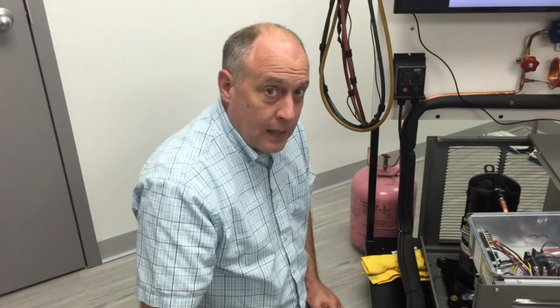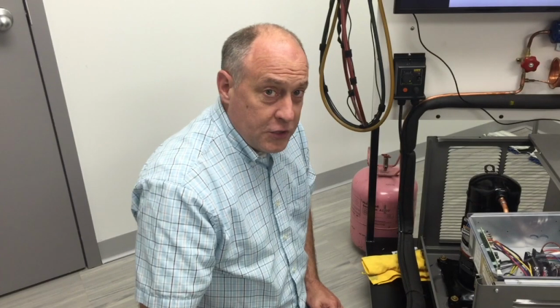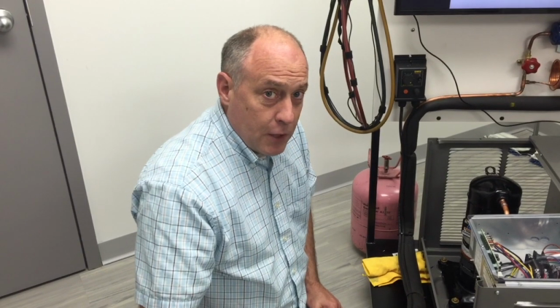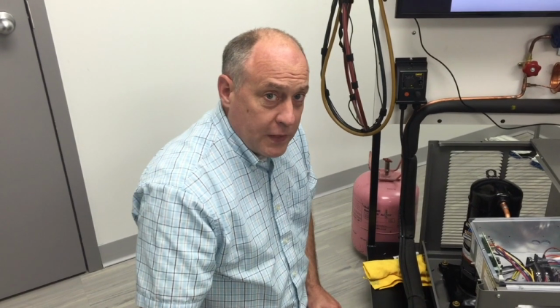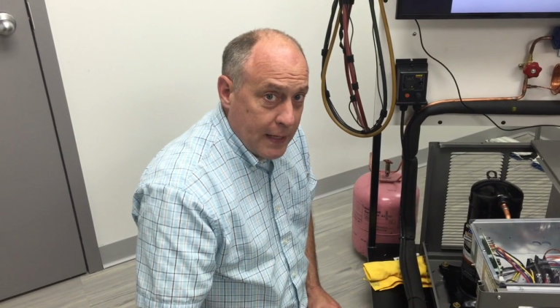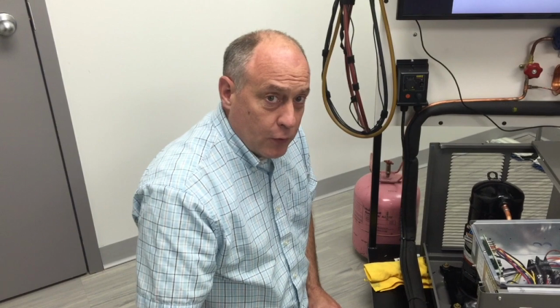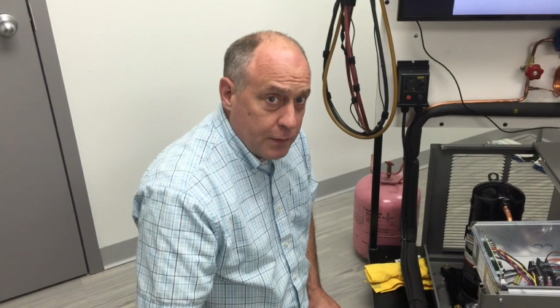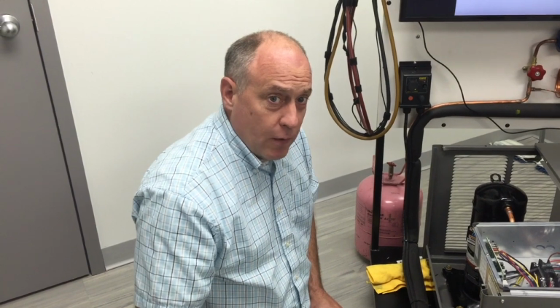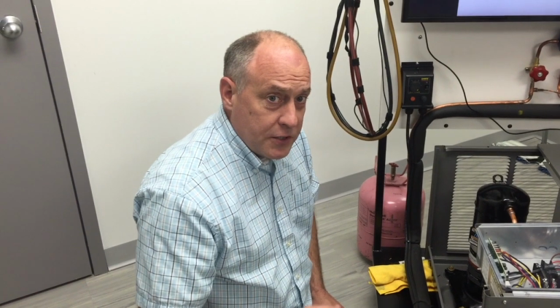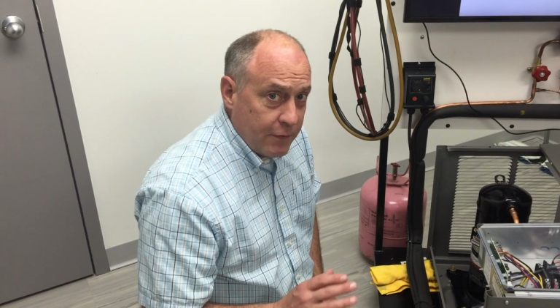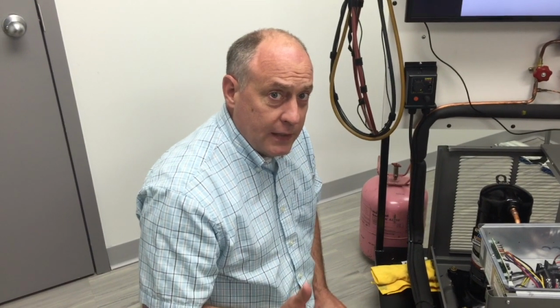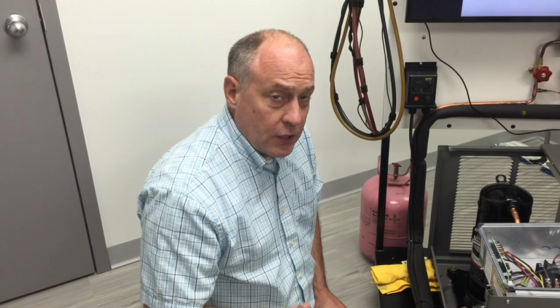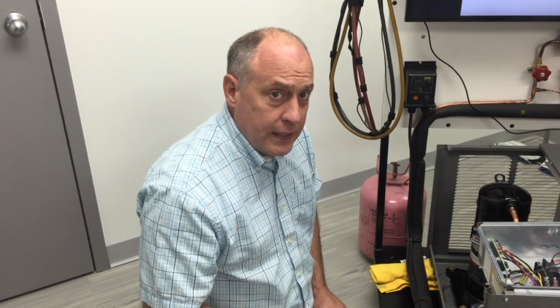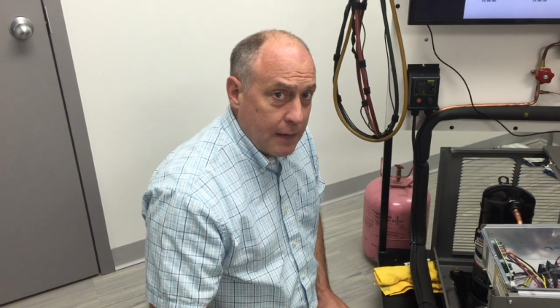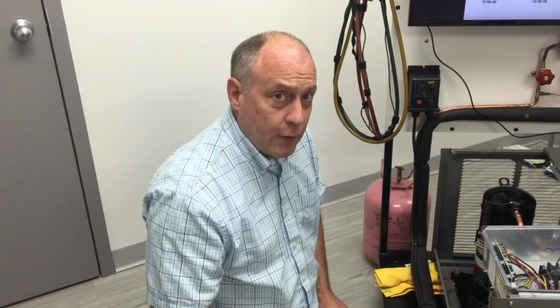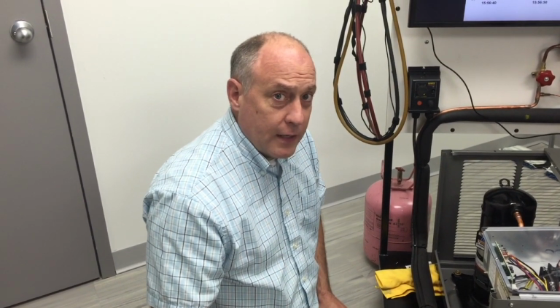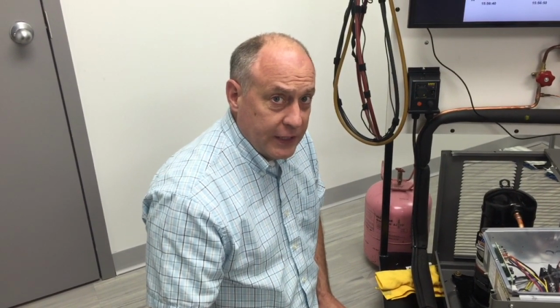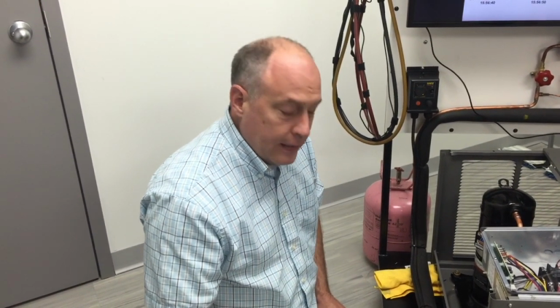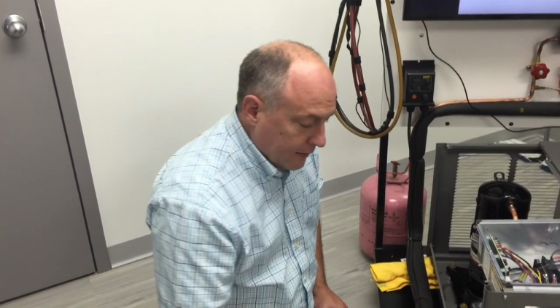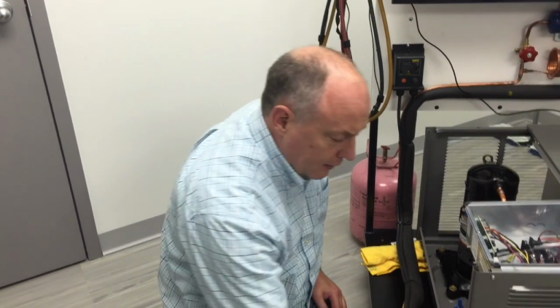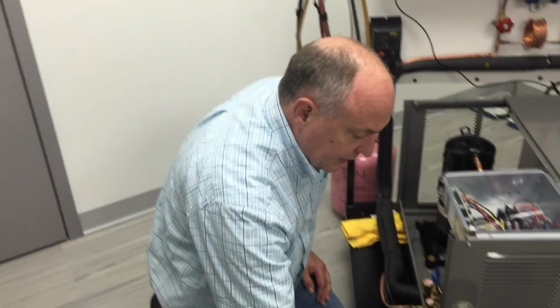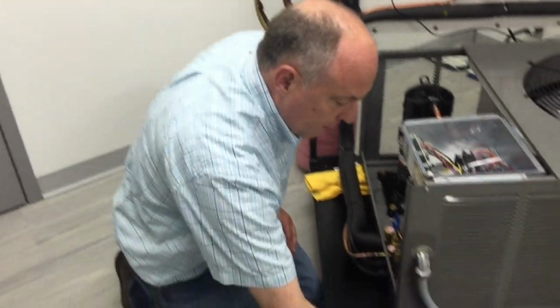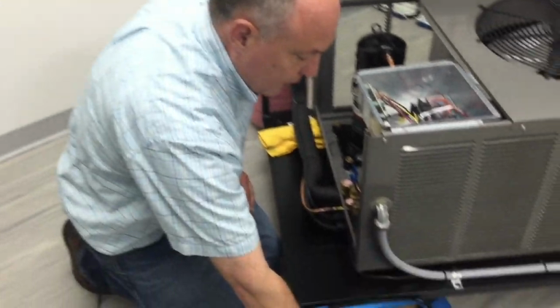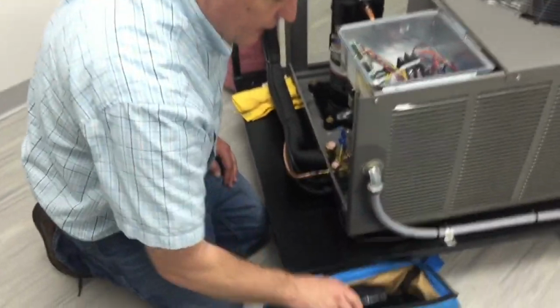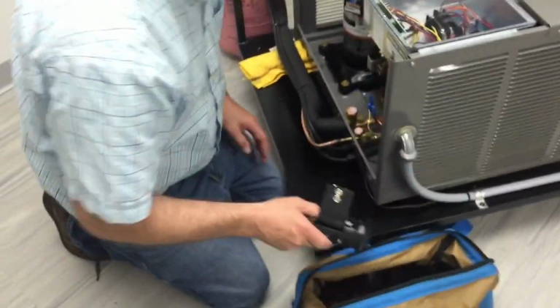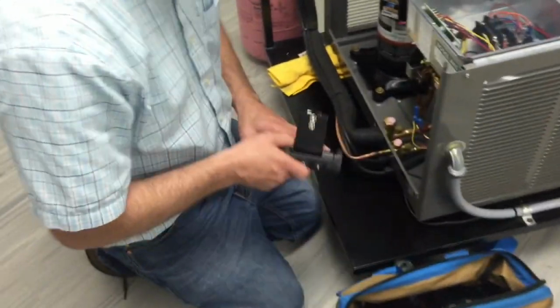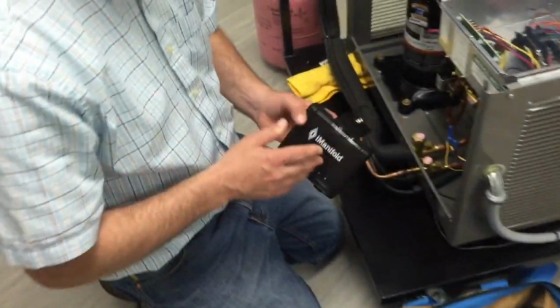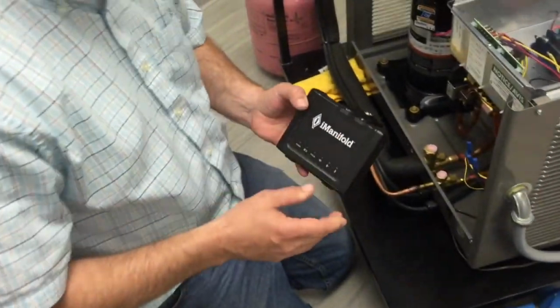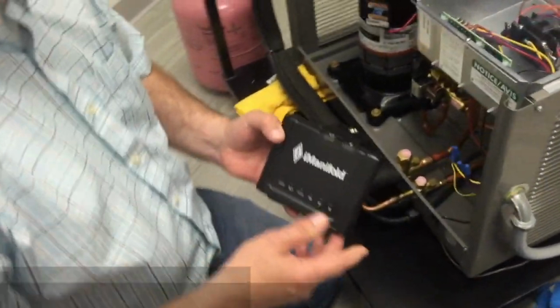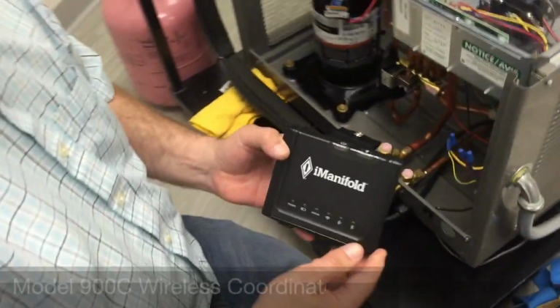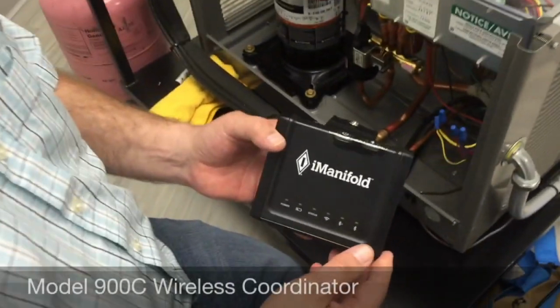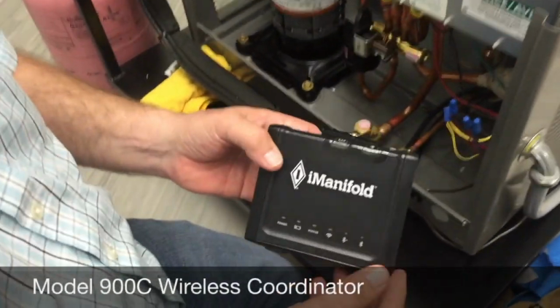Hi, this is Jim Bergman with the iManifold Group. Today I wanted to take a few minutes and show you the iManifold 900C. The 900C is probably one of the best-kept secrets in our whole product line.